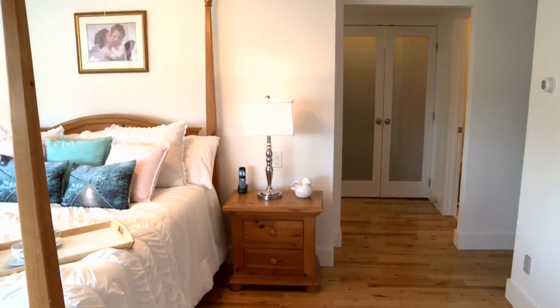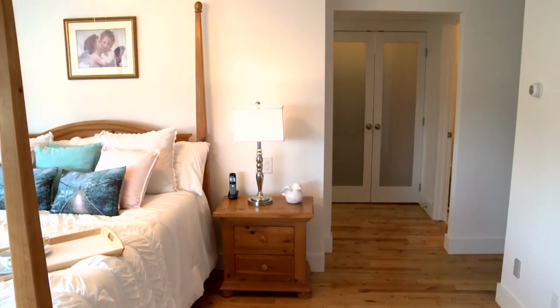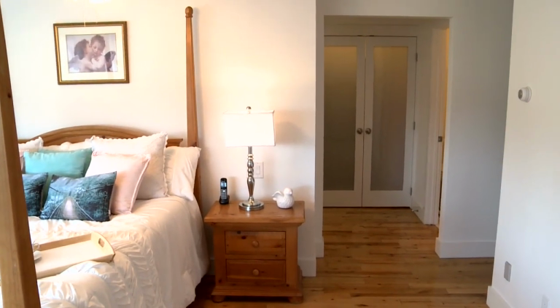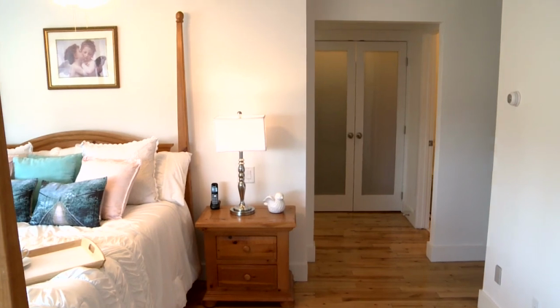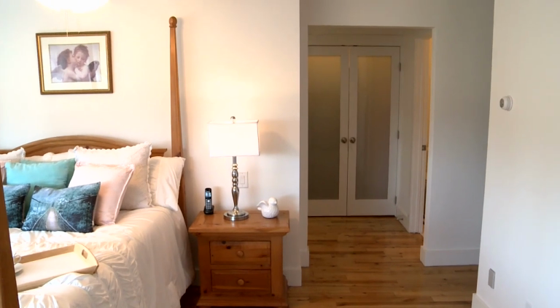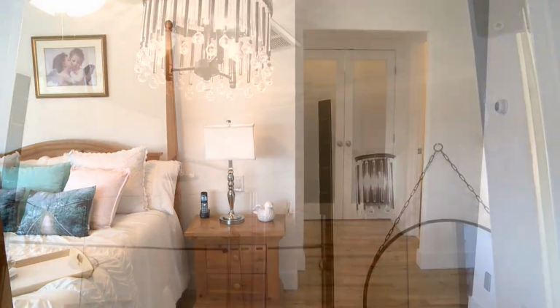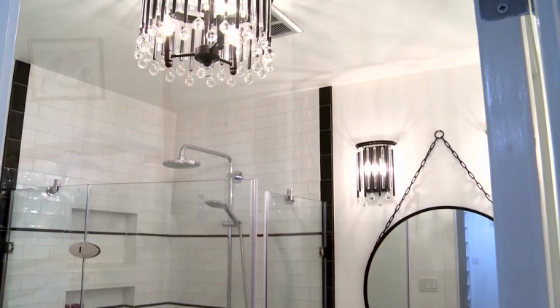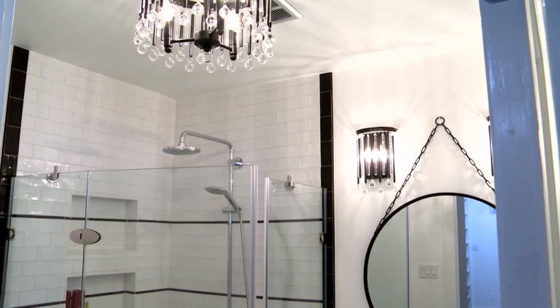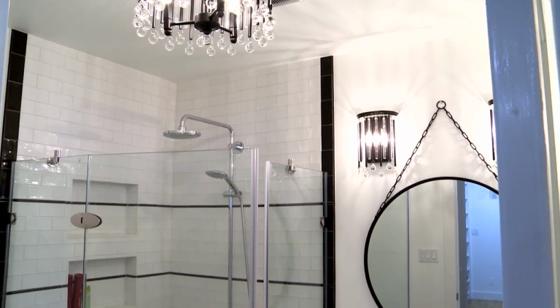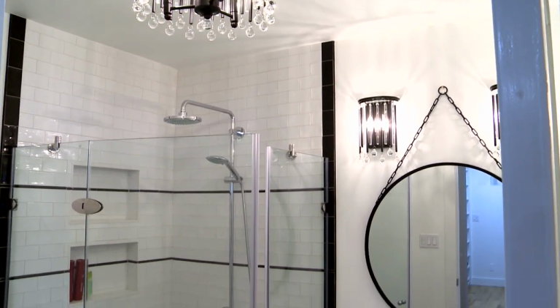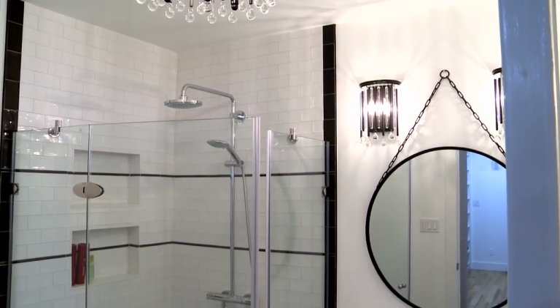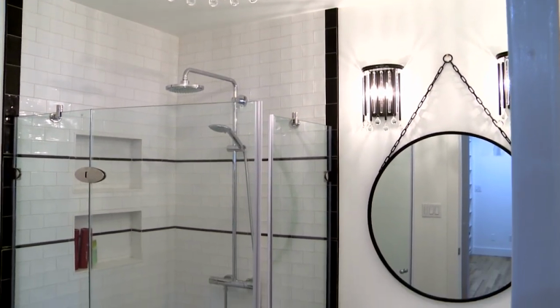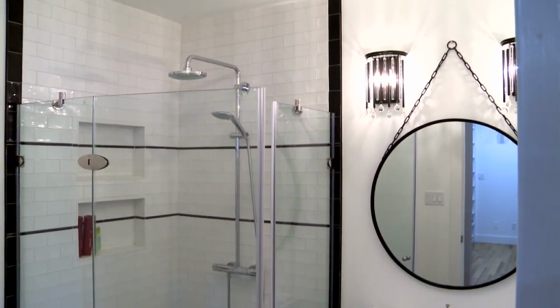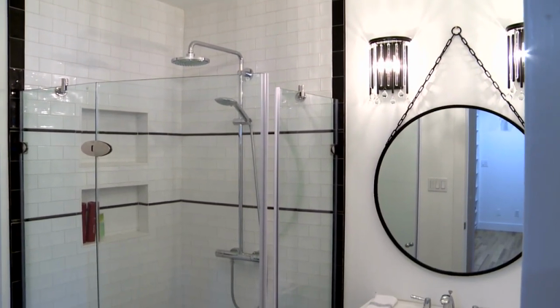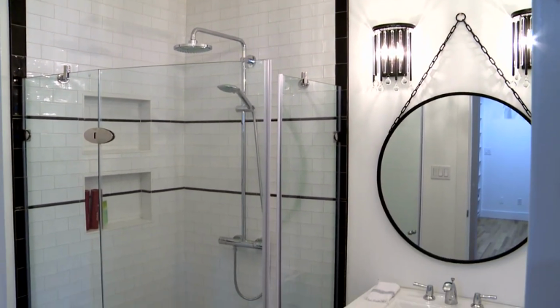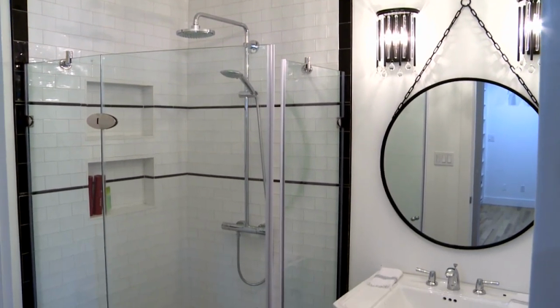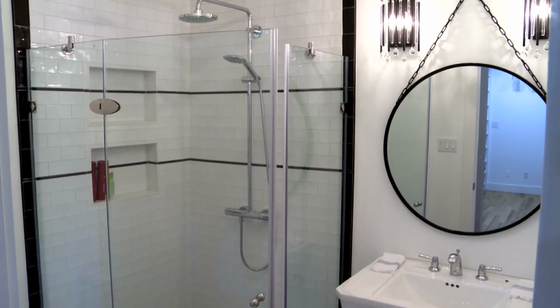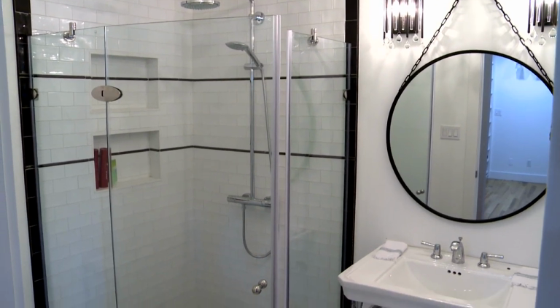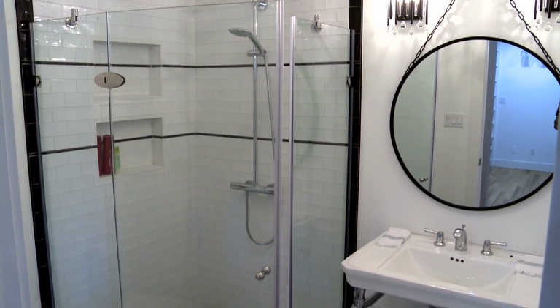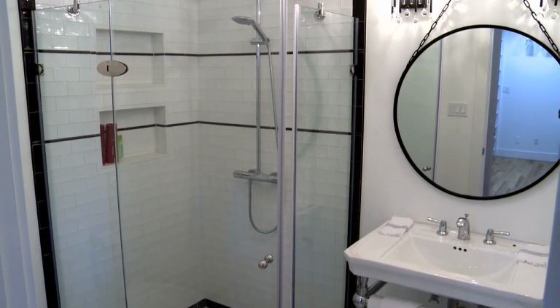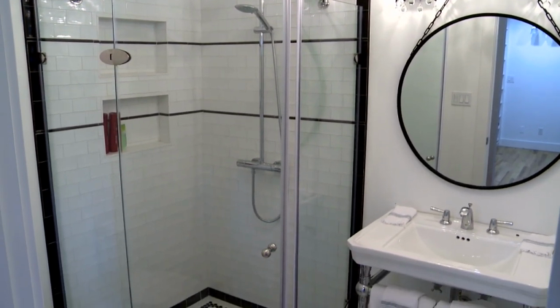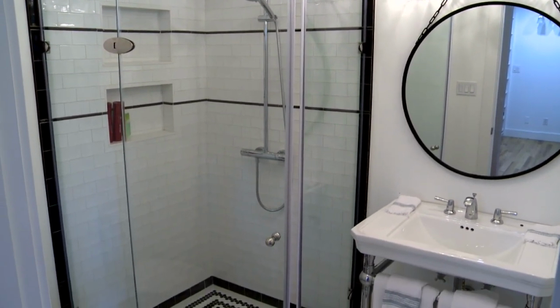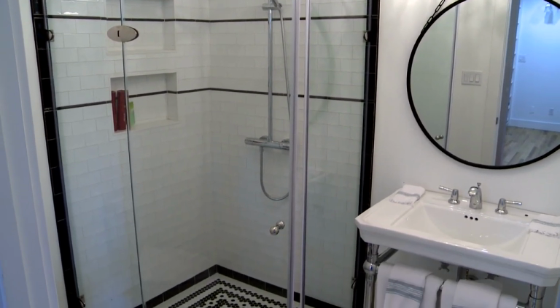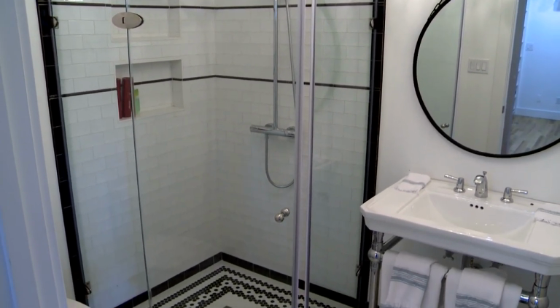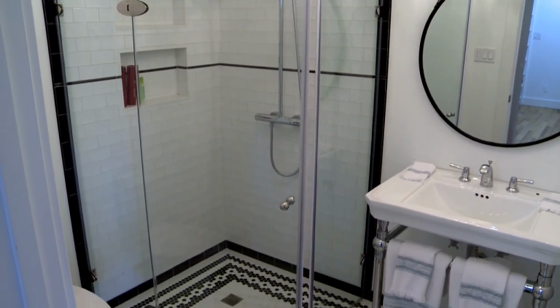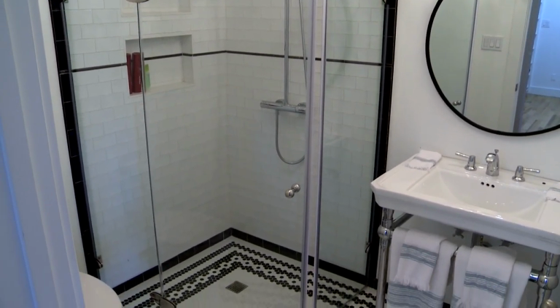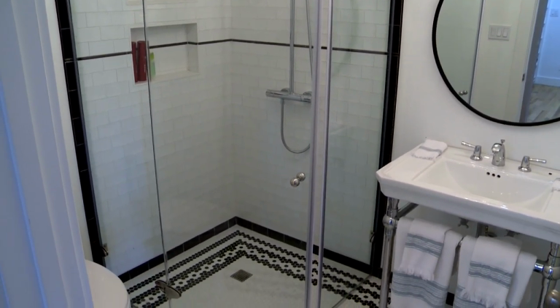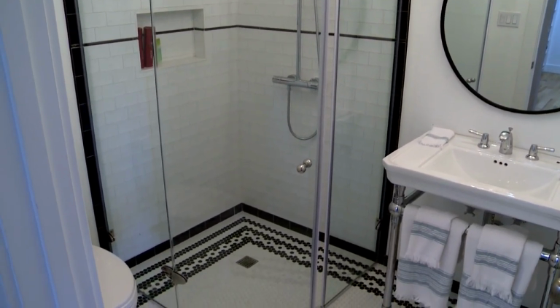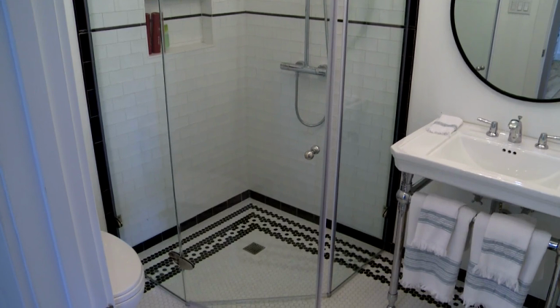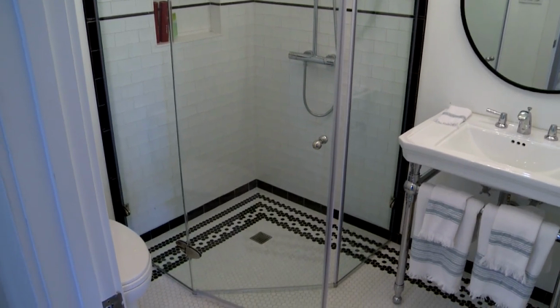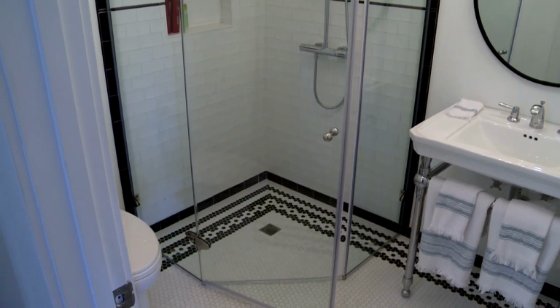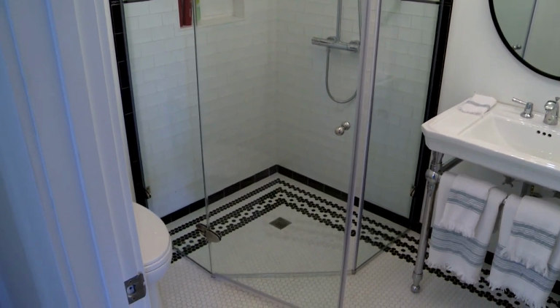Just steps away you'll find this stunning ensuite — now this is all brand new. Glass wall shower here, gorgeous tile work. This is a spectacular area.